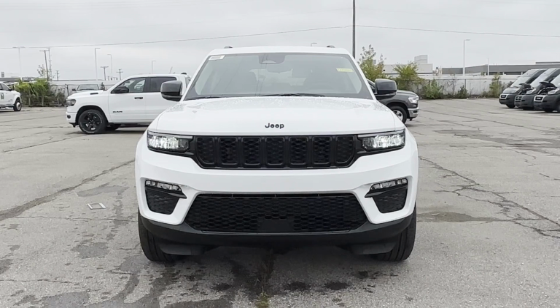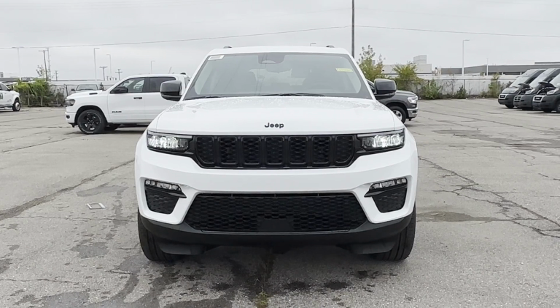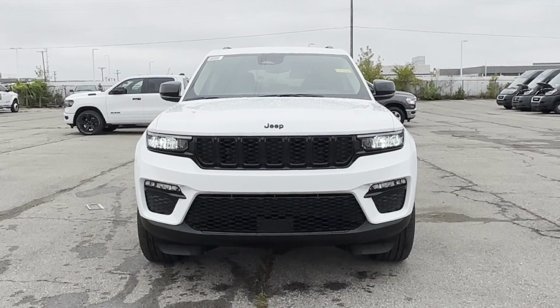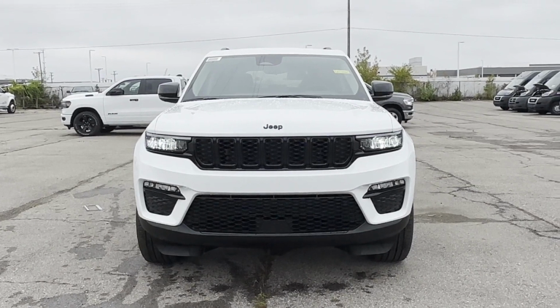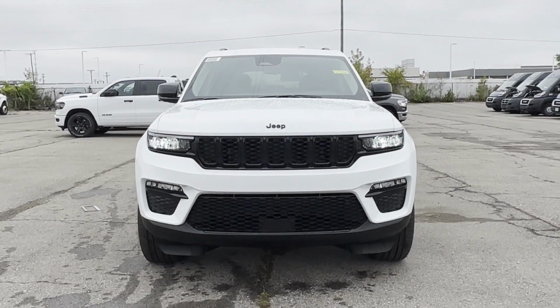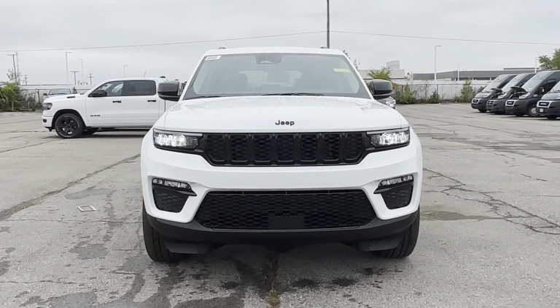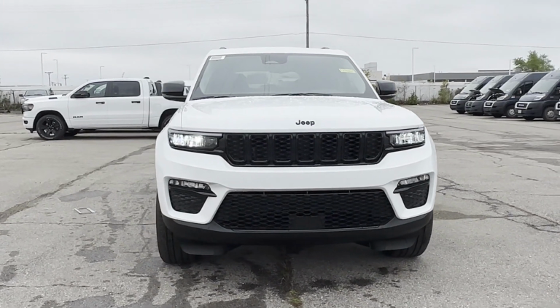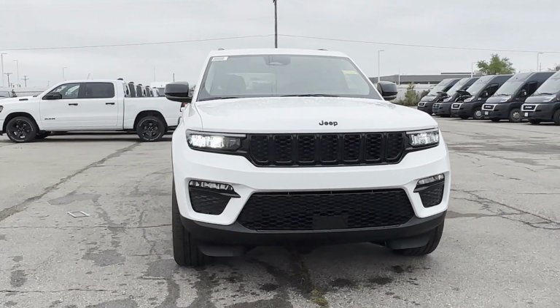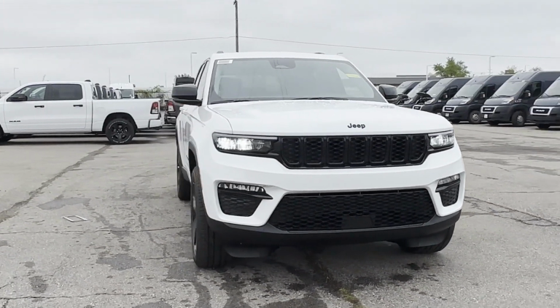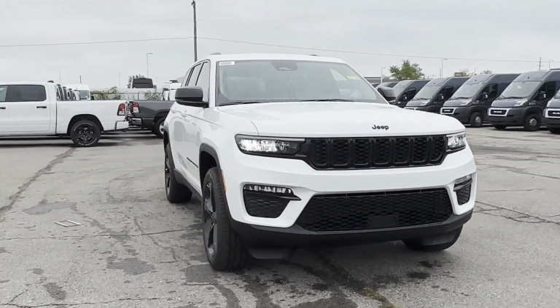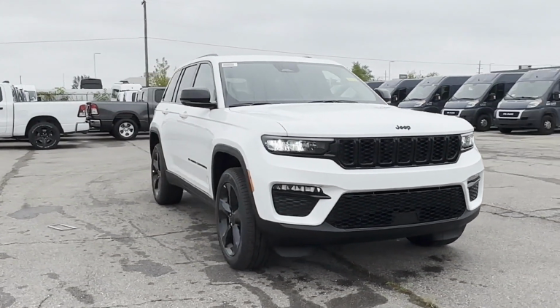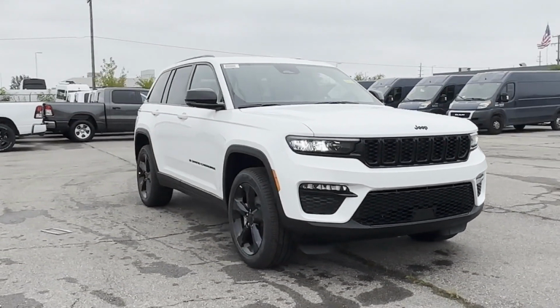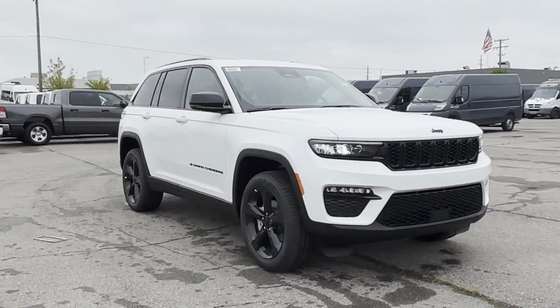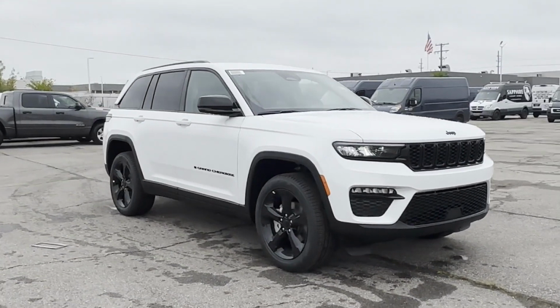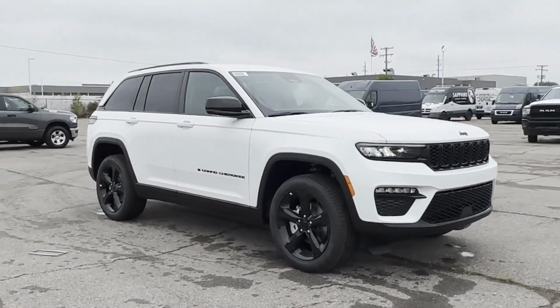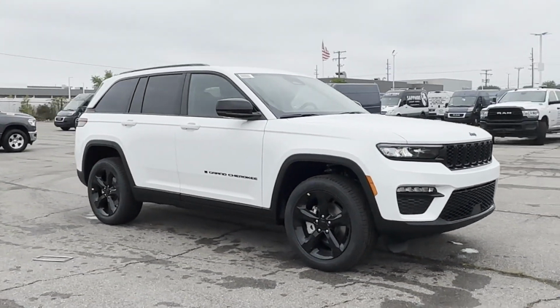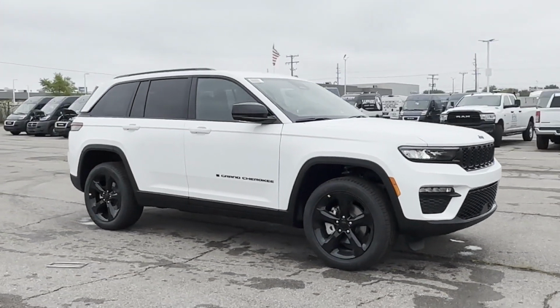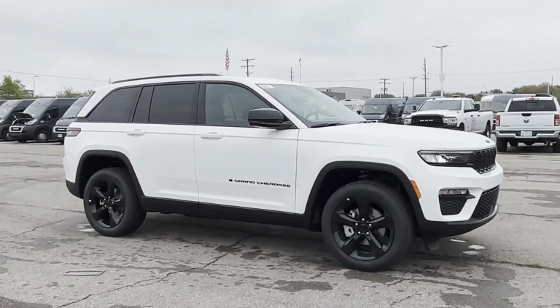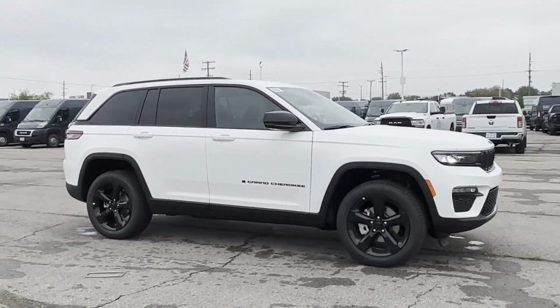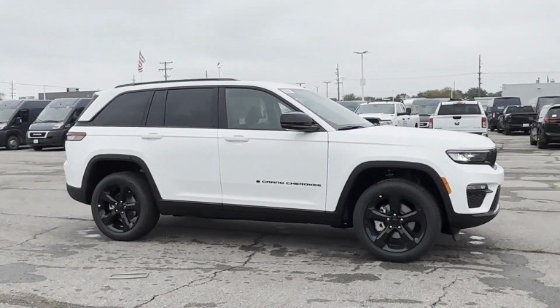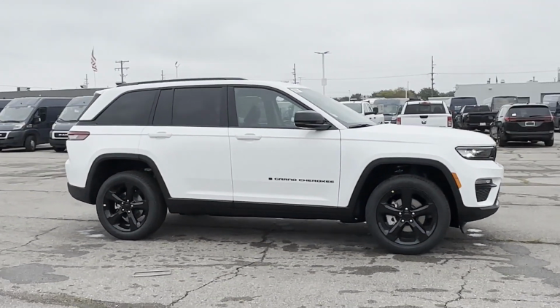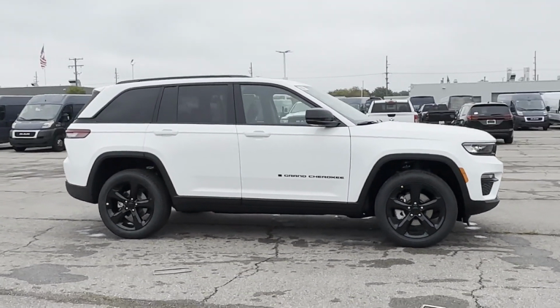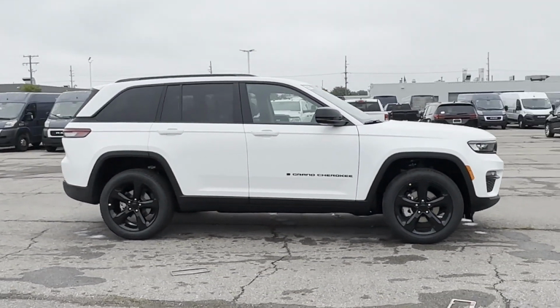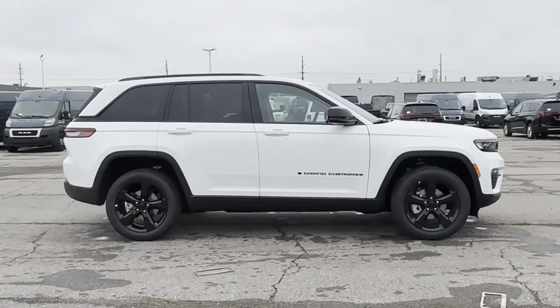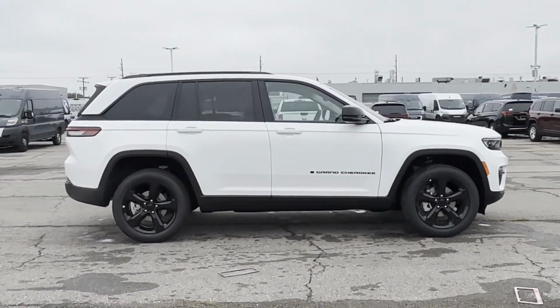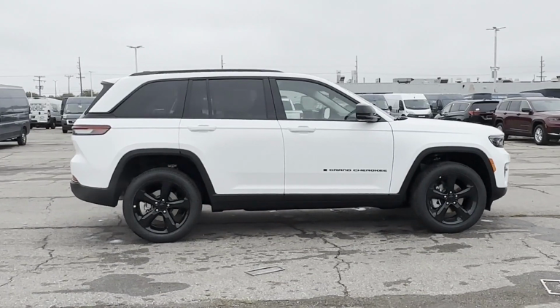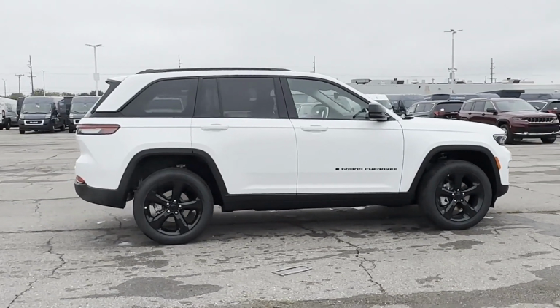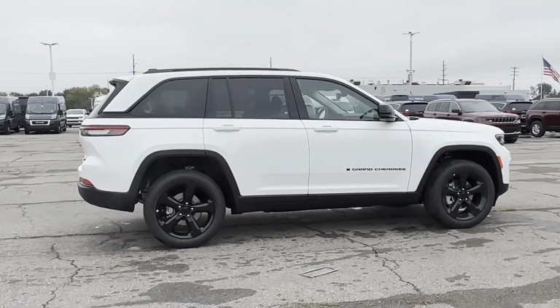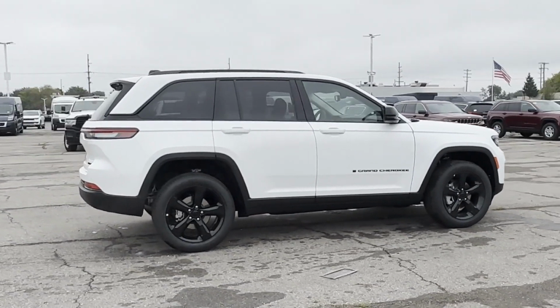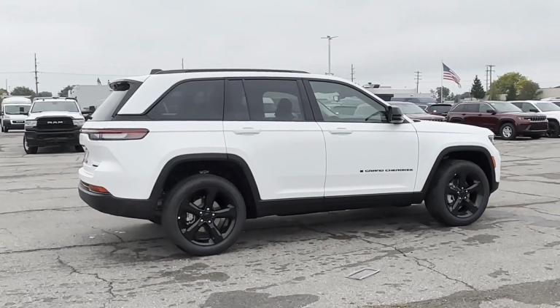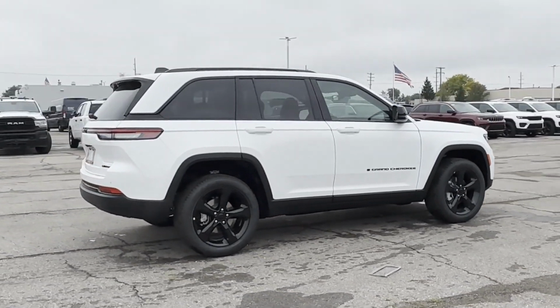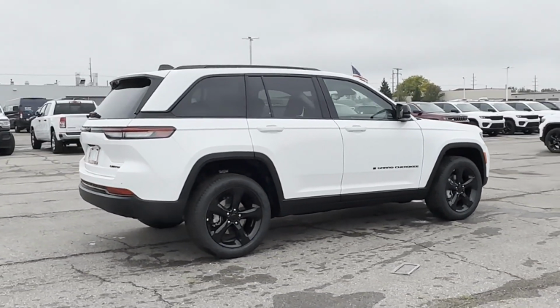2024 Jeep Grand Cherokee — this SUV offers space as well as power and performance. It includes ample space for all passengers and comes with the following: lane keeping assist,